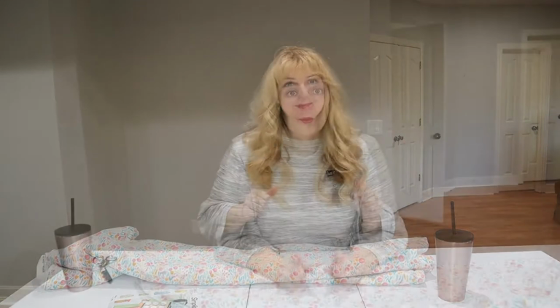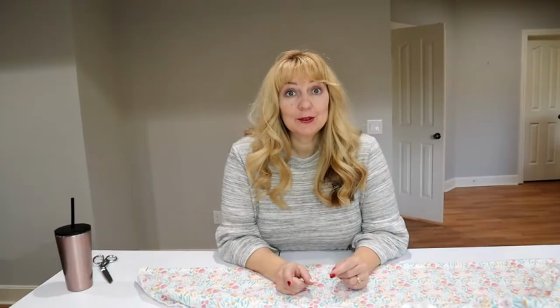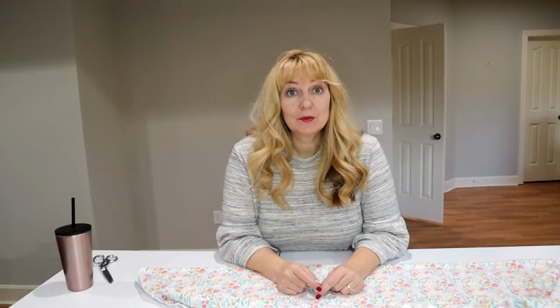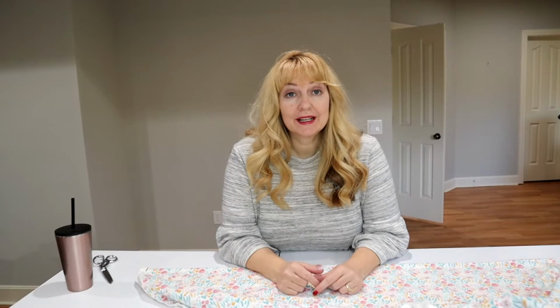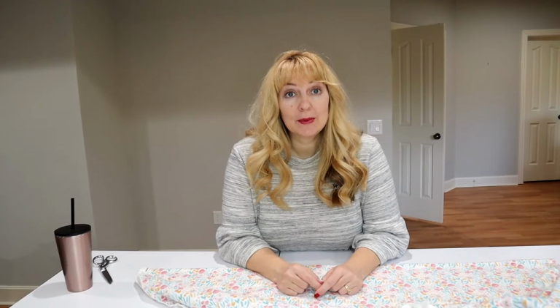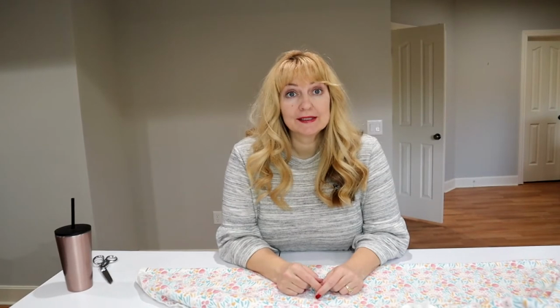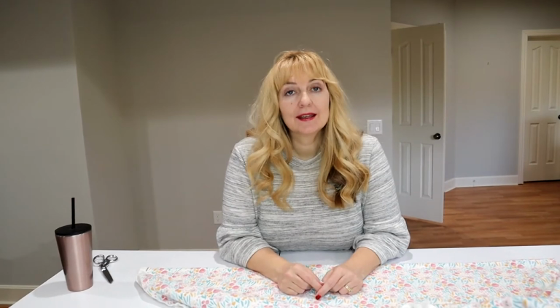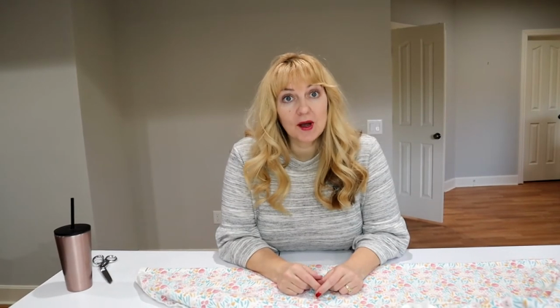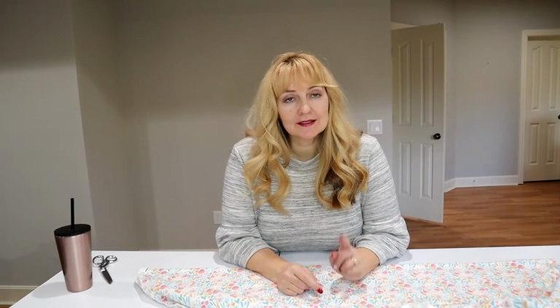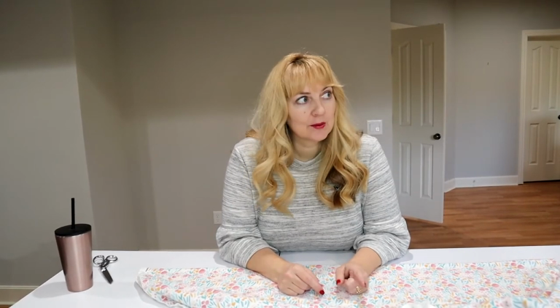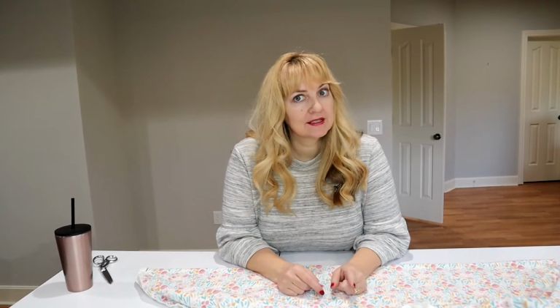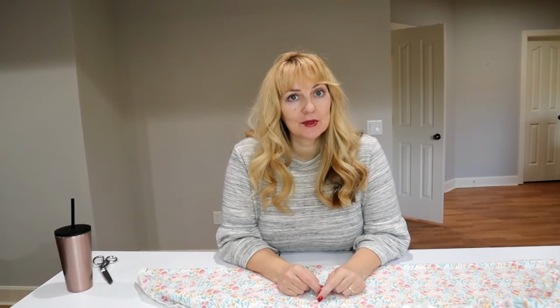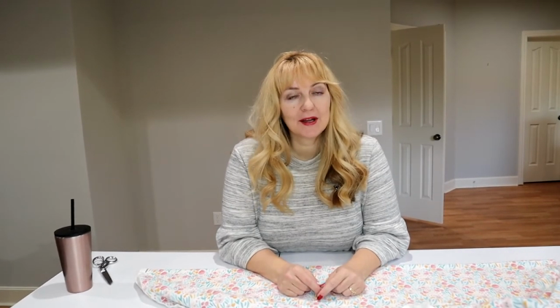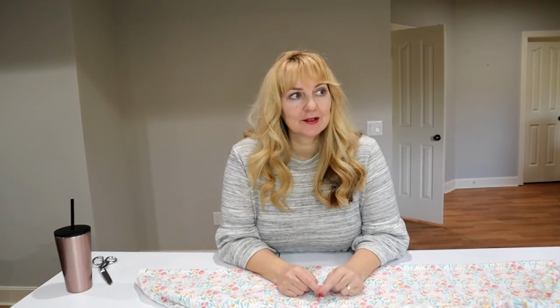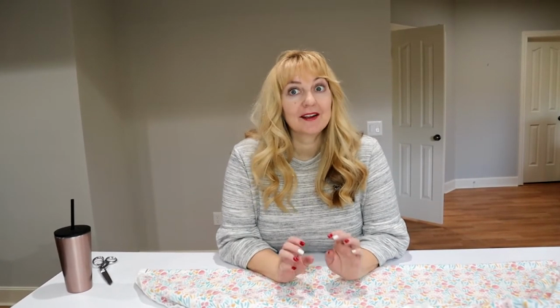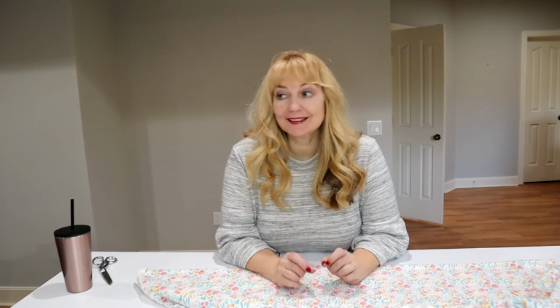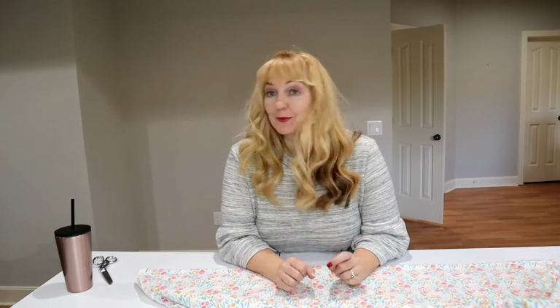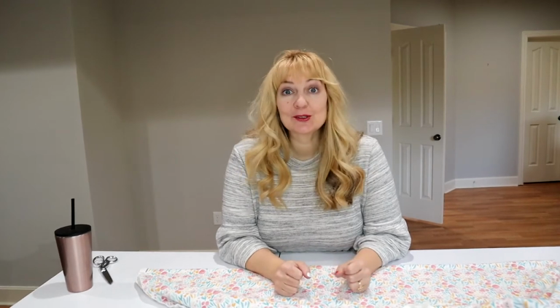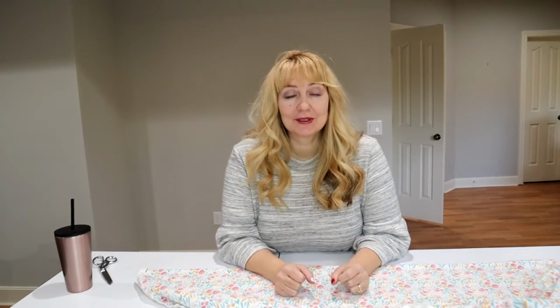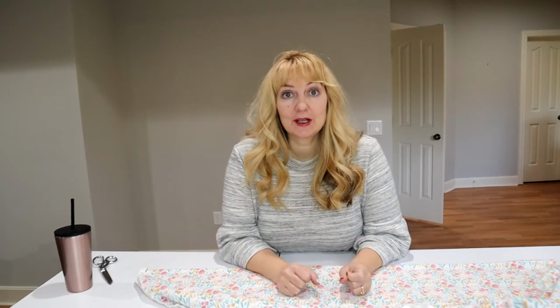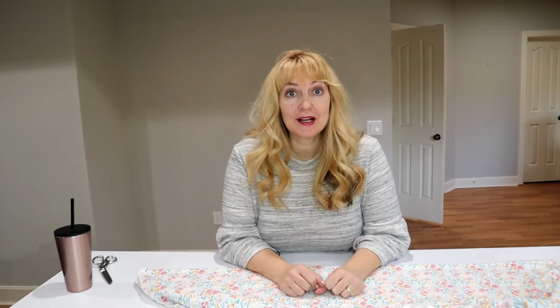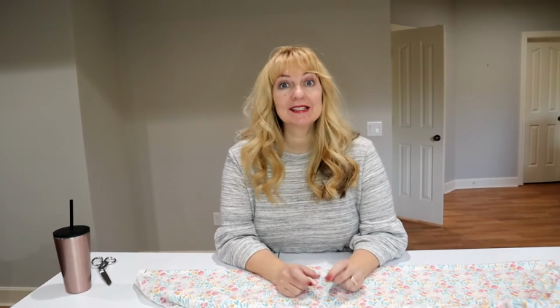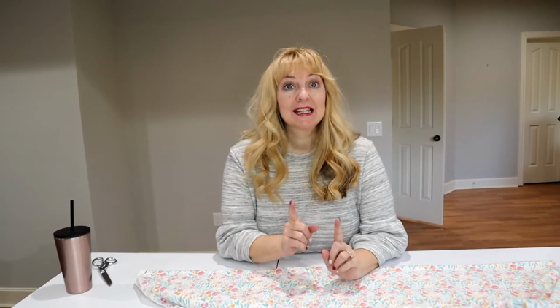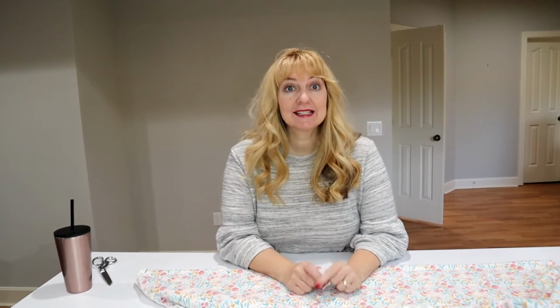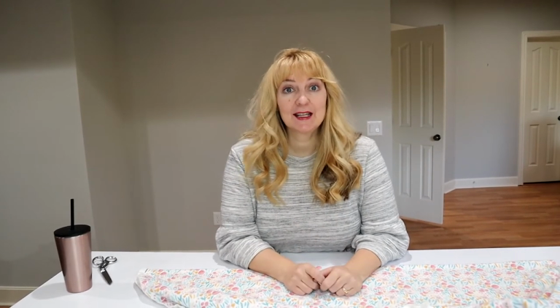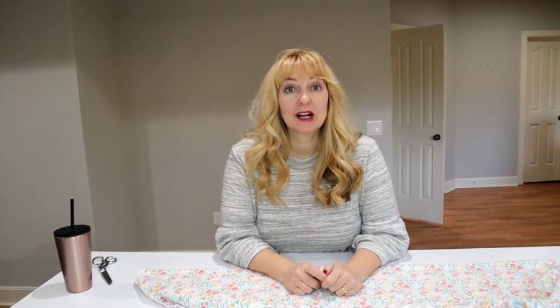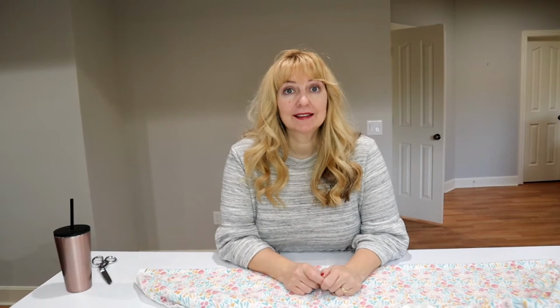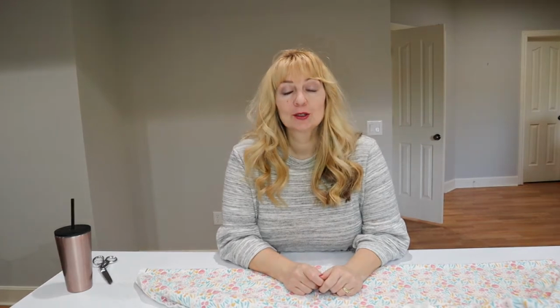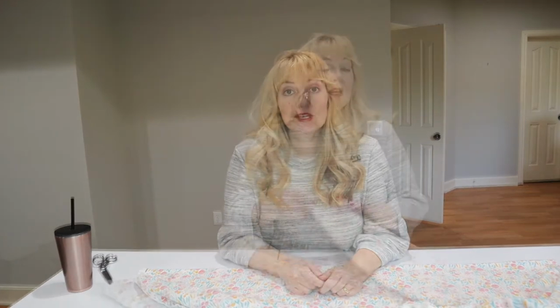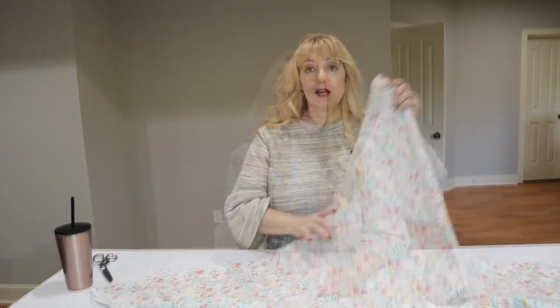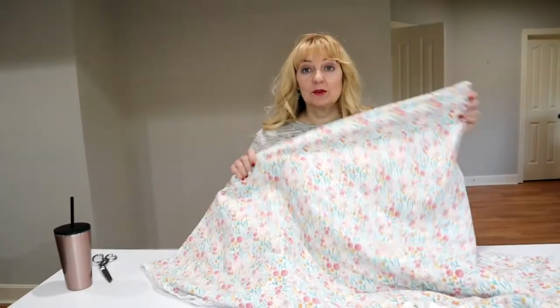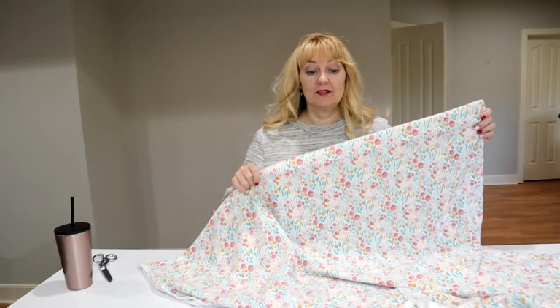When I was cutting out my pattern pieces I noticed it has pockets - I remember seeing that when I bought the pattern and forgot. I'm super stoked I don't have to come up with a pocket for this. This is a nightie with a pocket in it - good news!